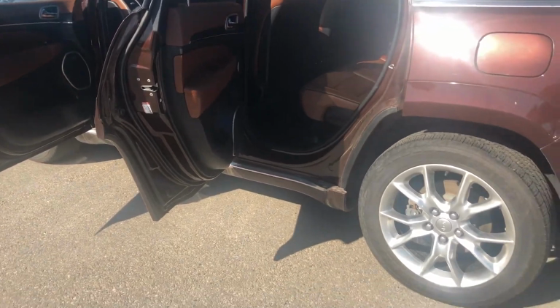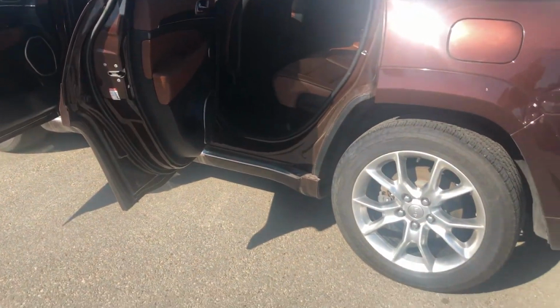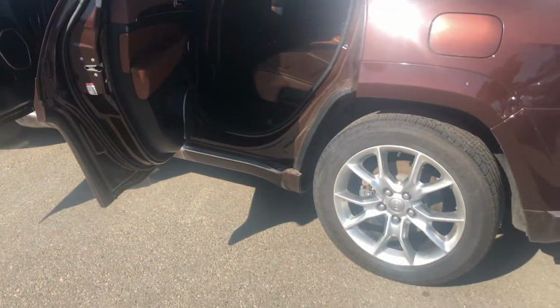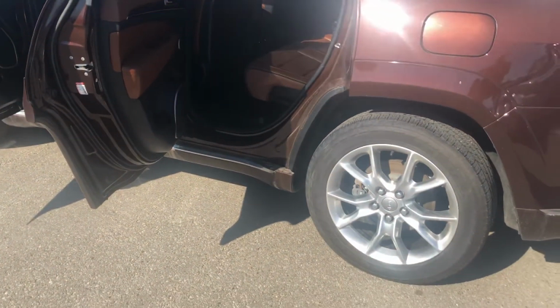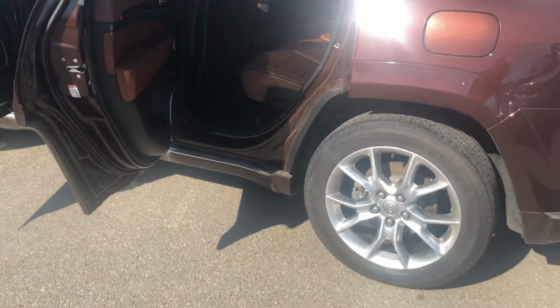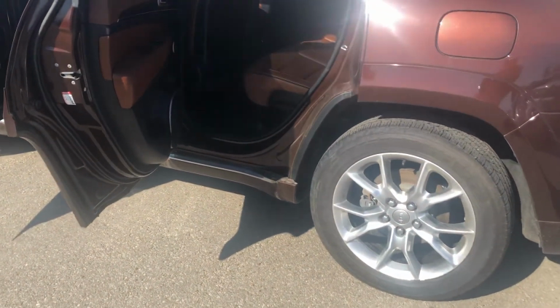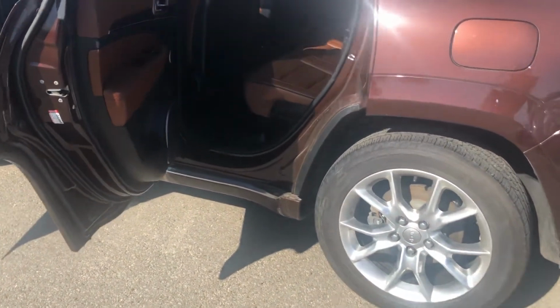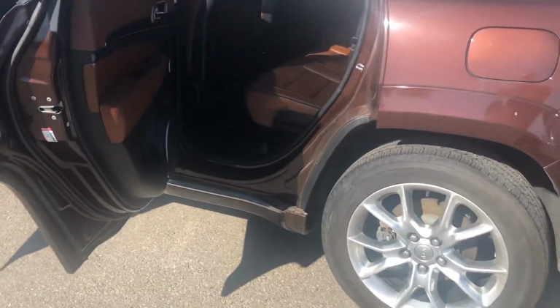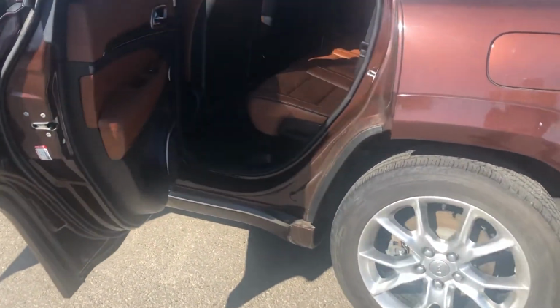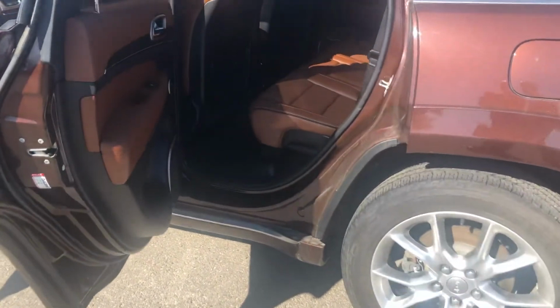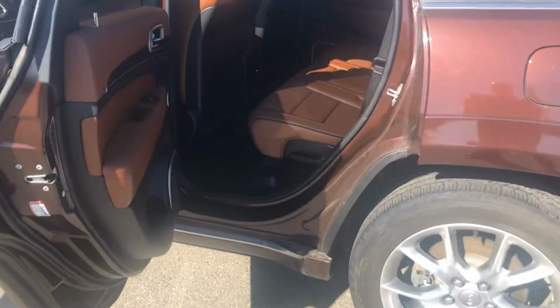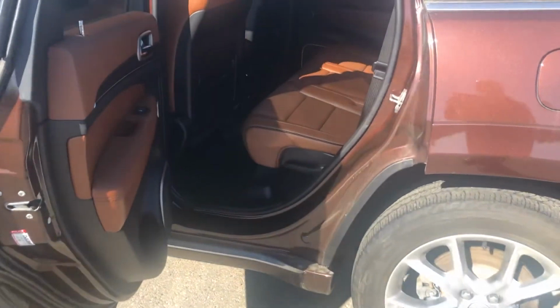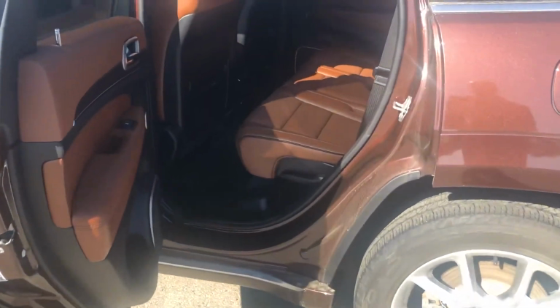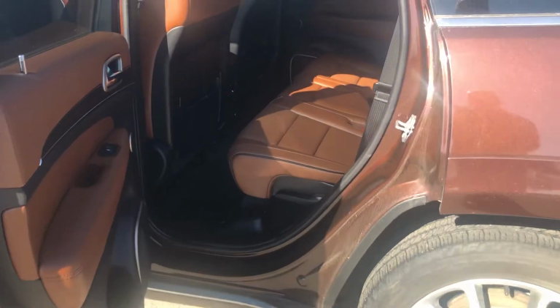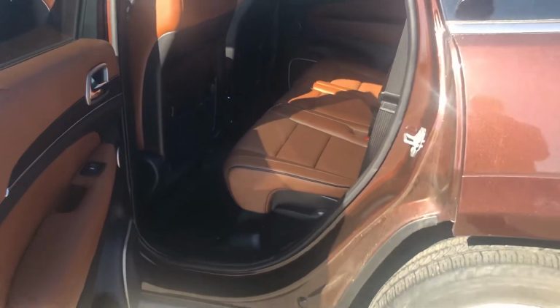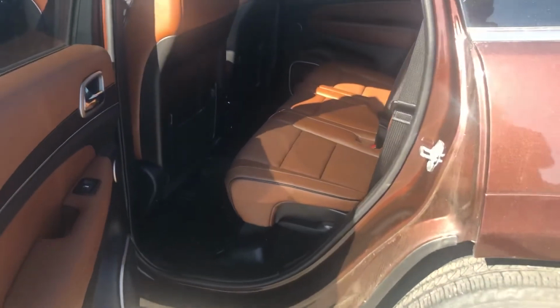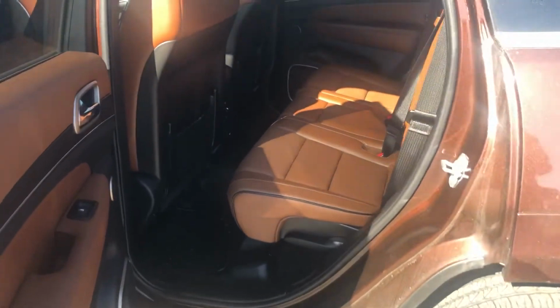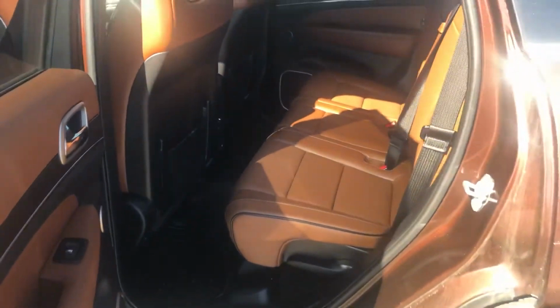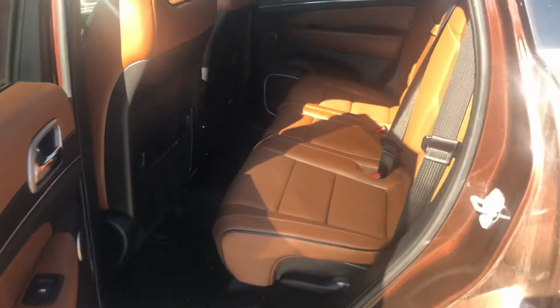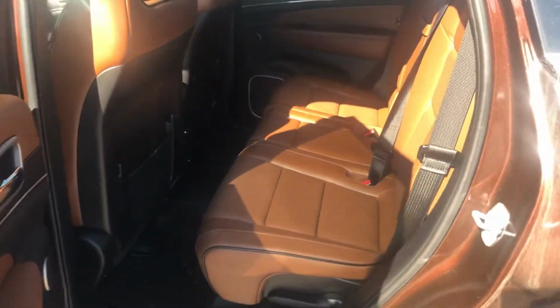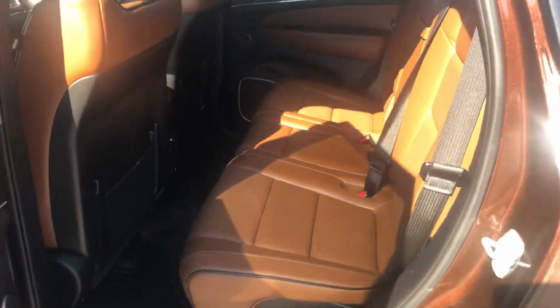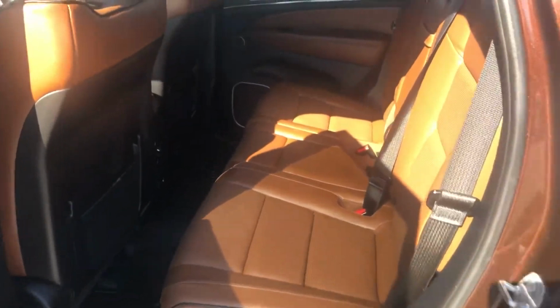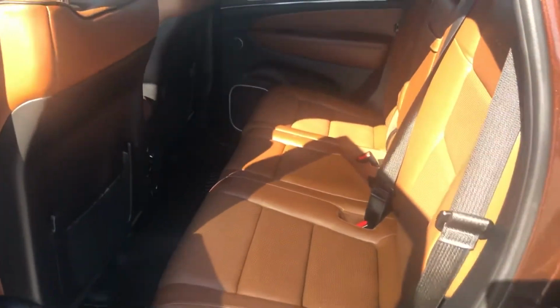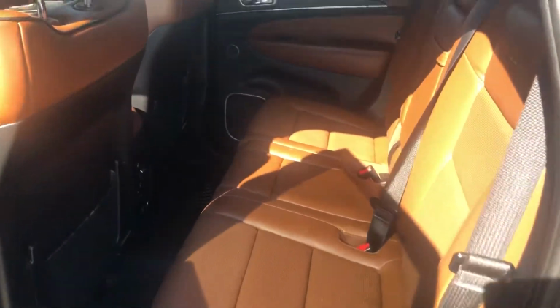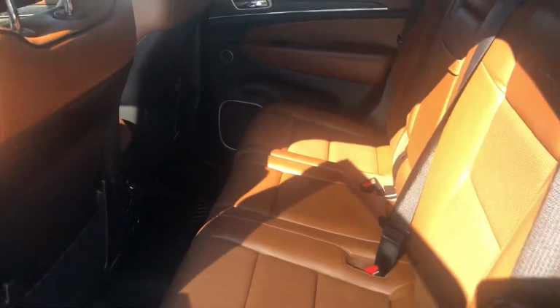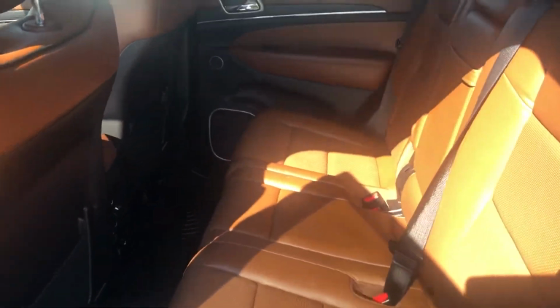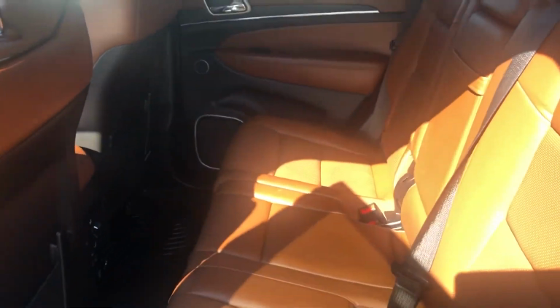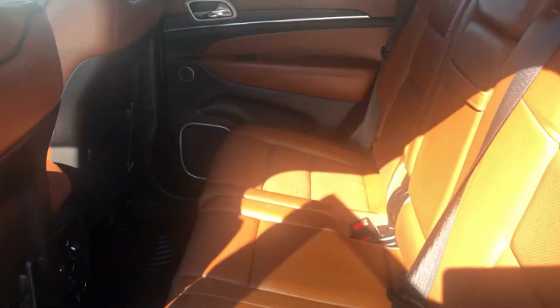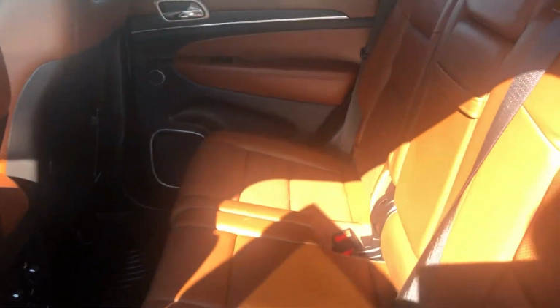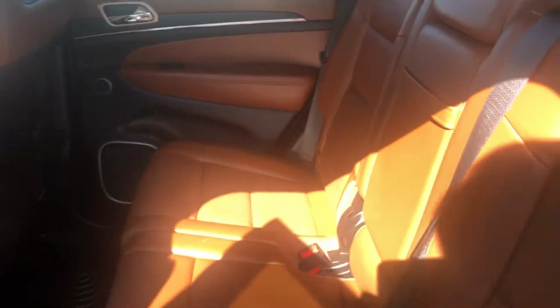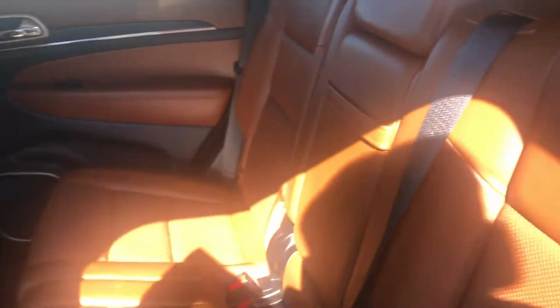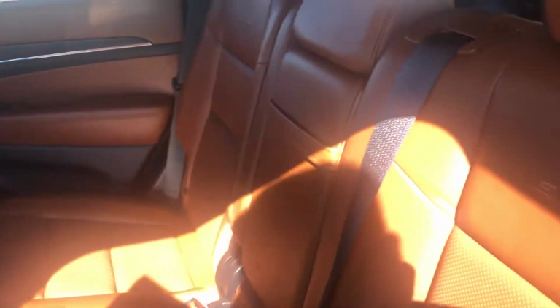Just a great value here, lots of nice things to like about this truck, especially when you go inside and see this beautiful leather interior.